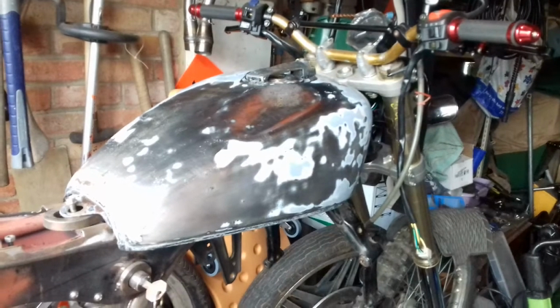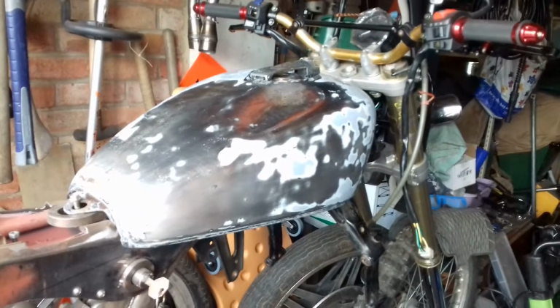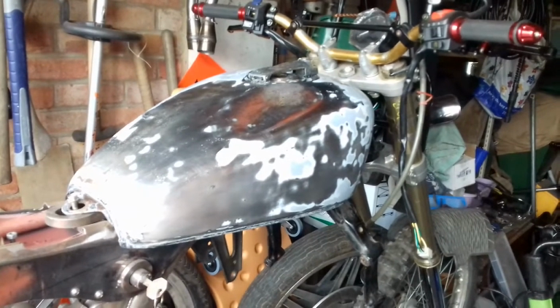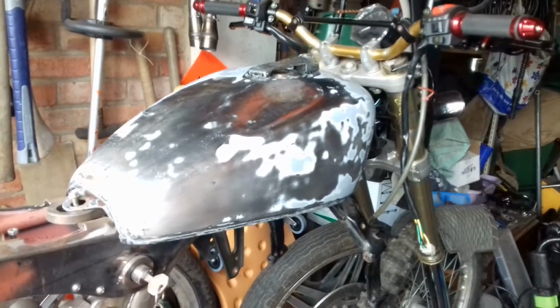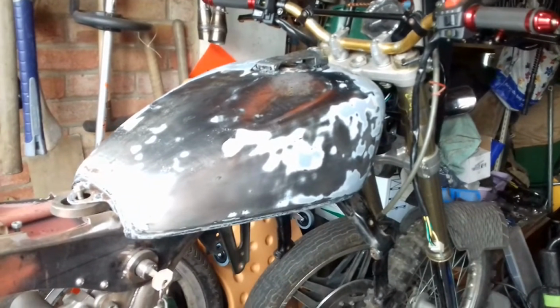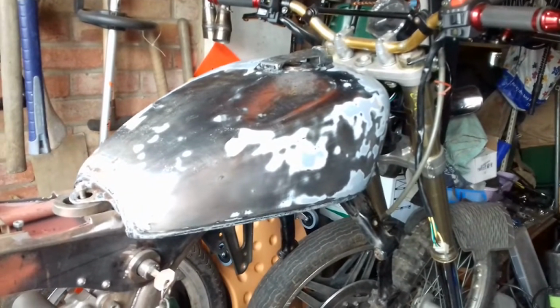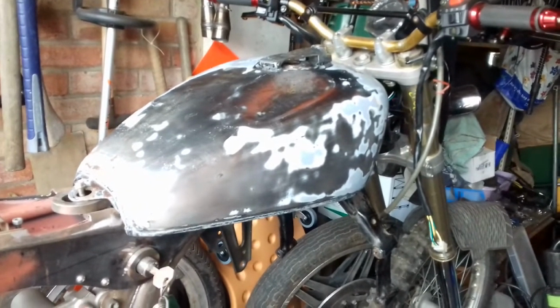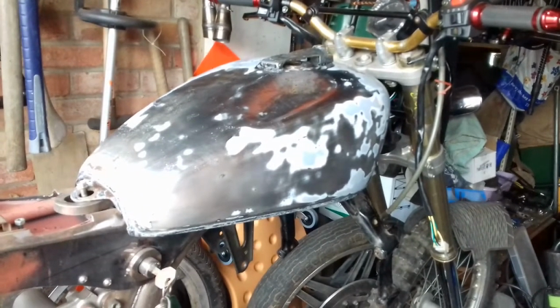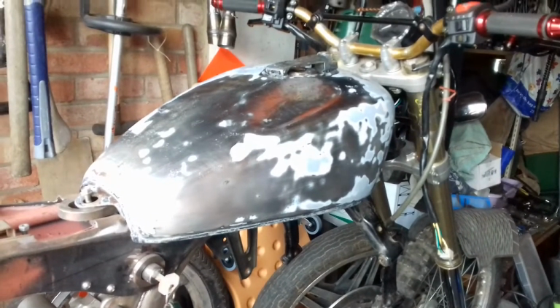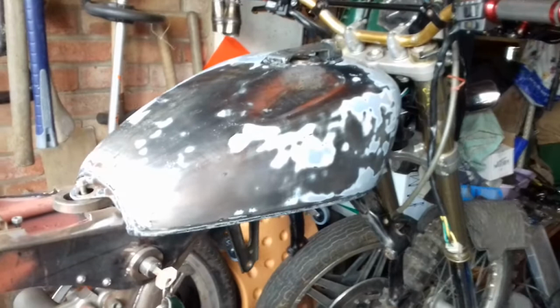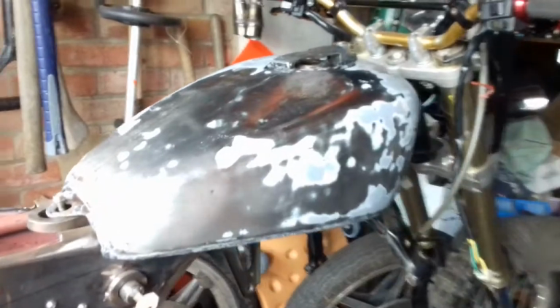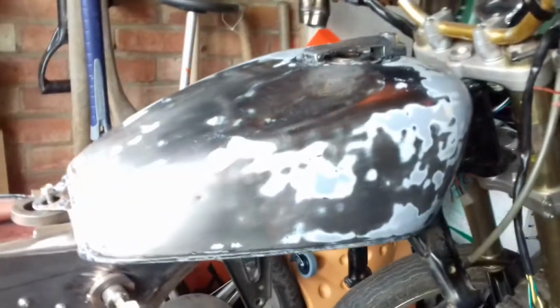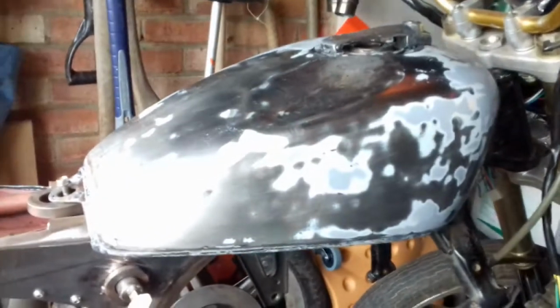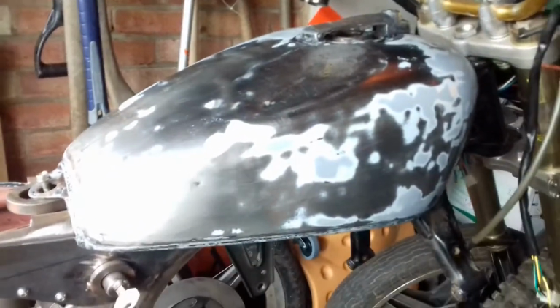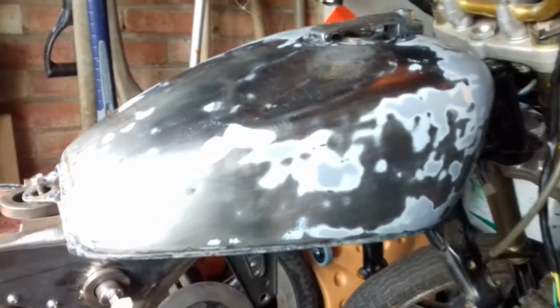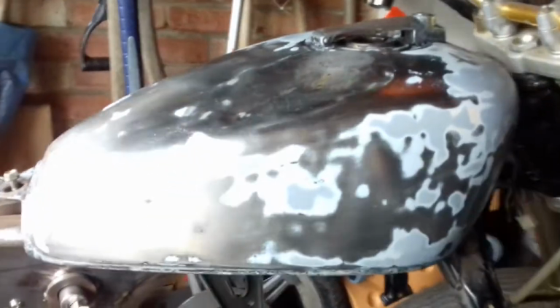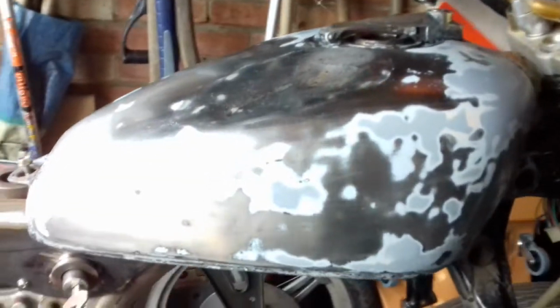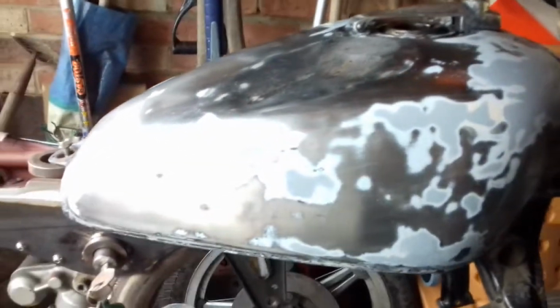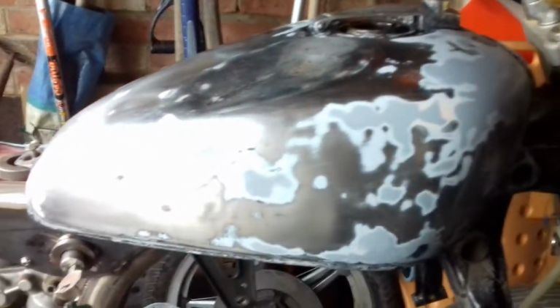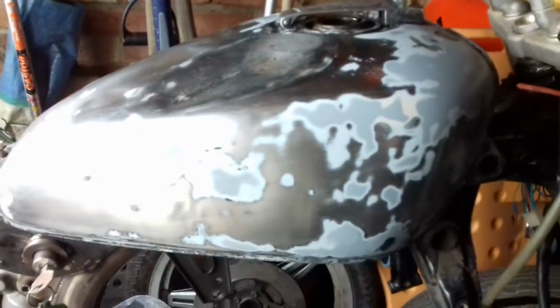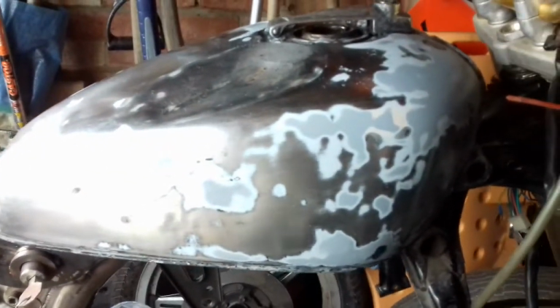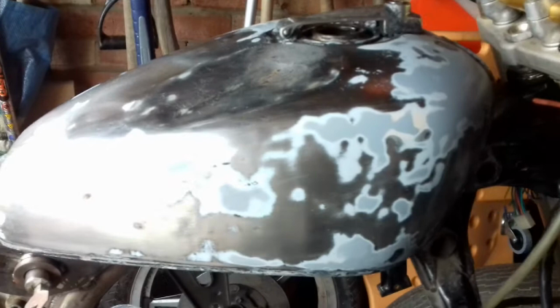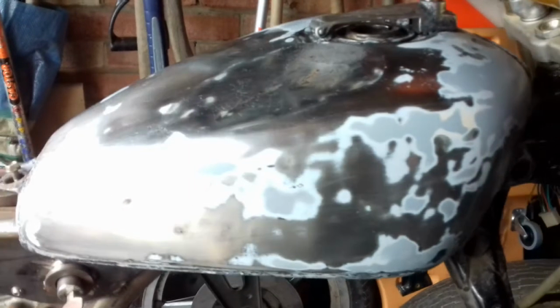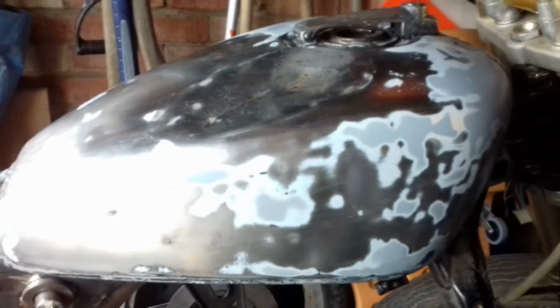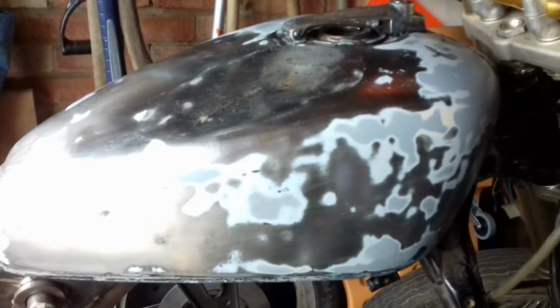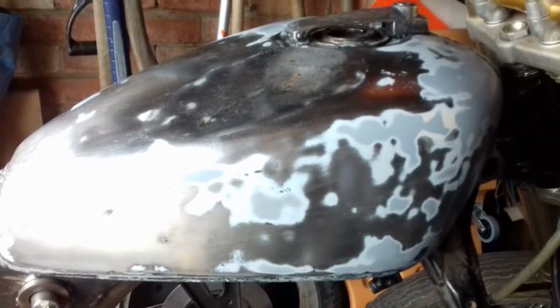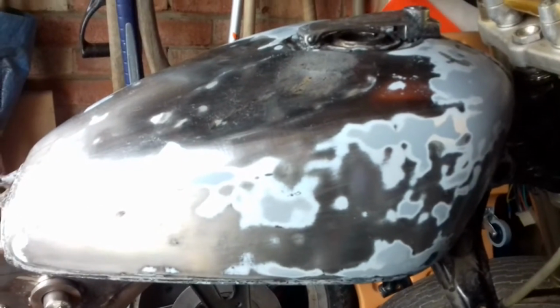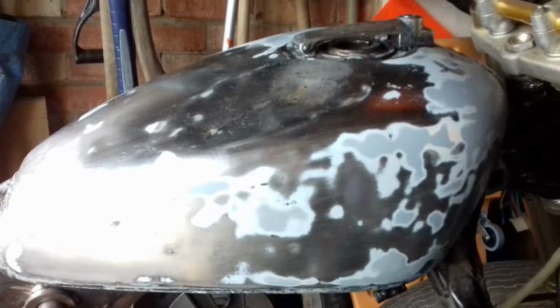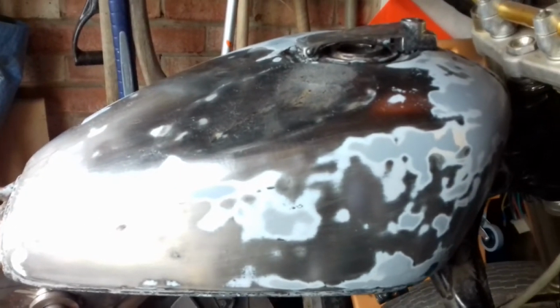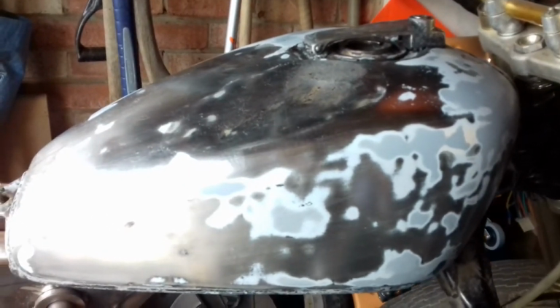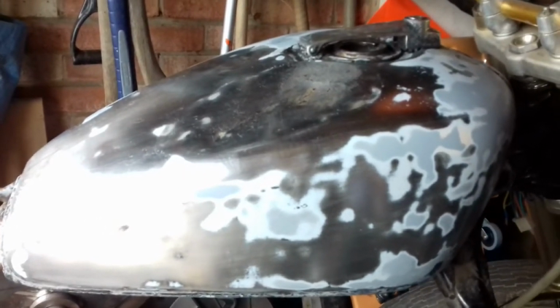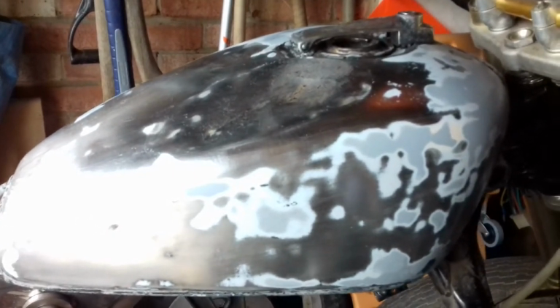Hi again, made a bit of headway — one step forward, one step back. Managed to get that lumber filler out of the tank. I don't know if you saw it on the previous videos where I was stripping the paint — you could see a big crack where there was a lumber filler.